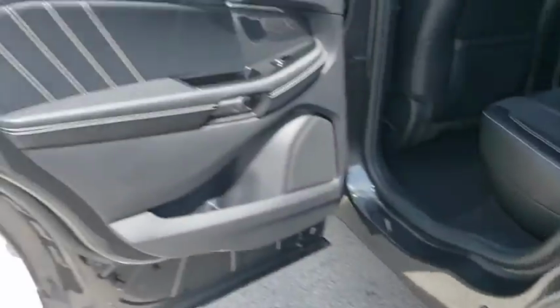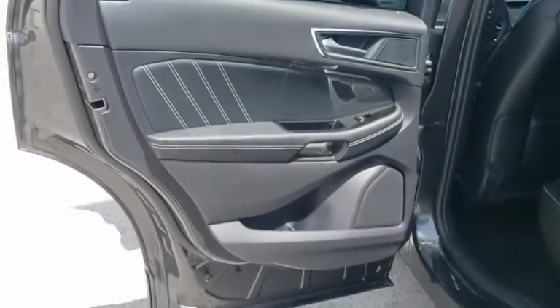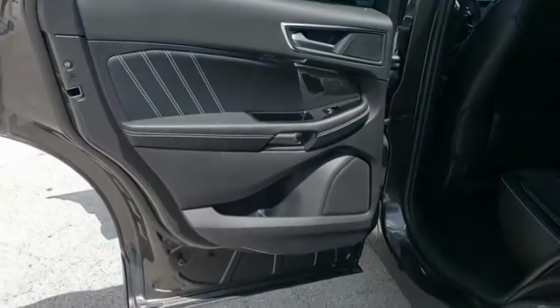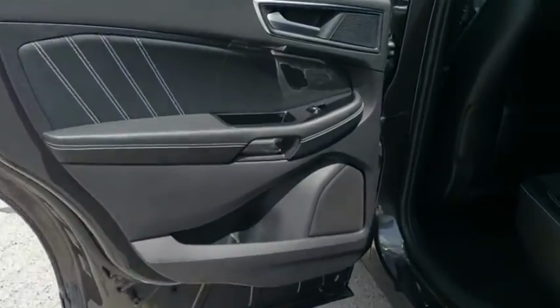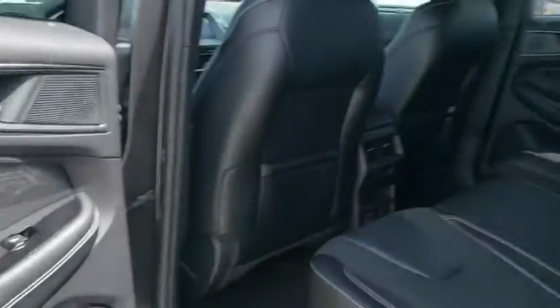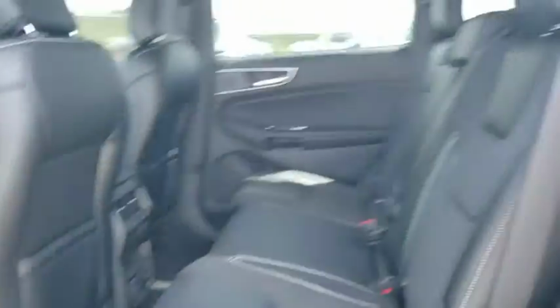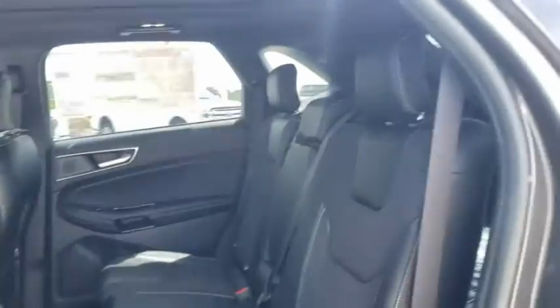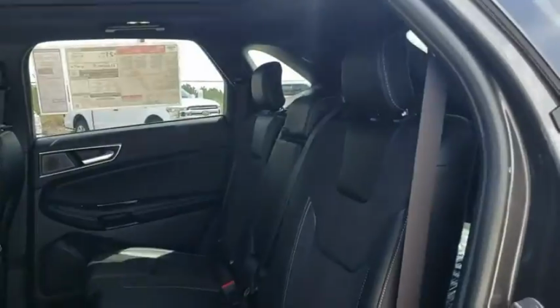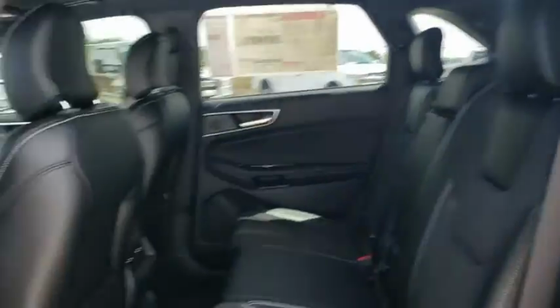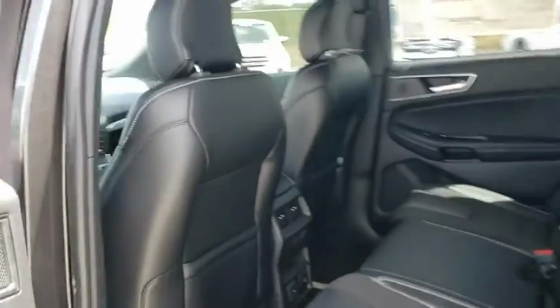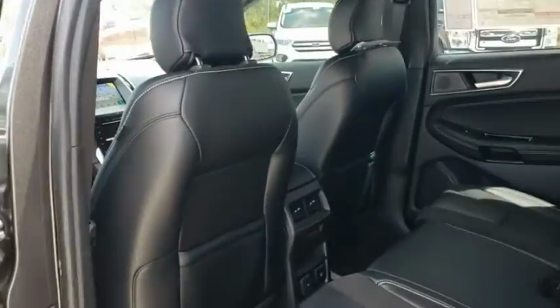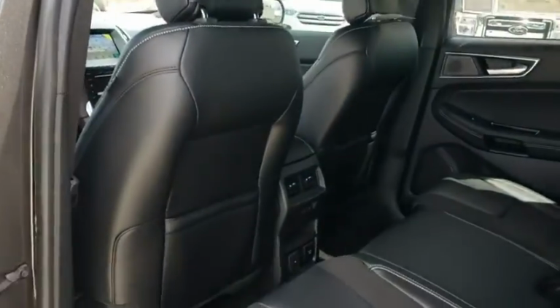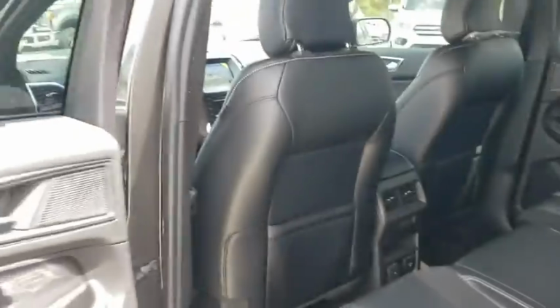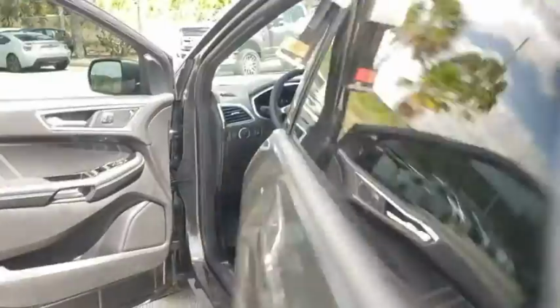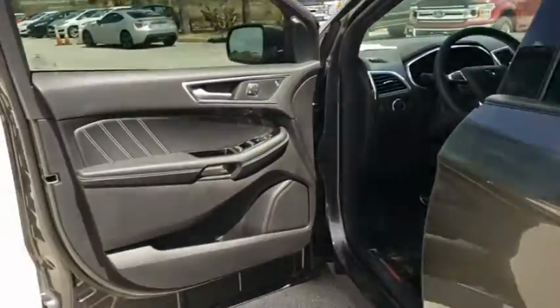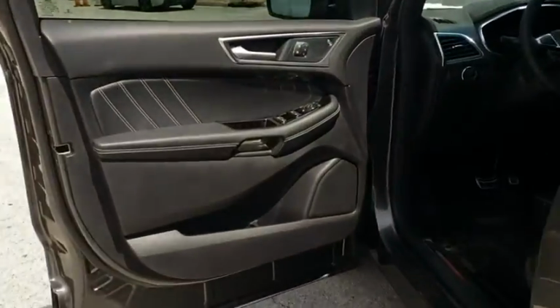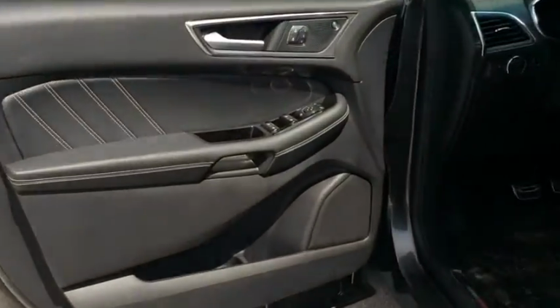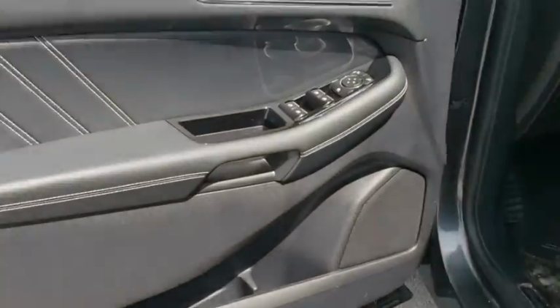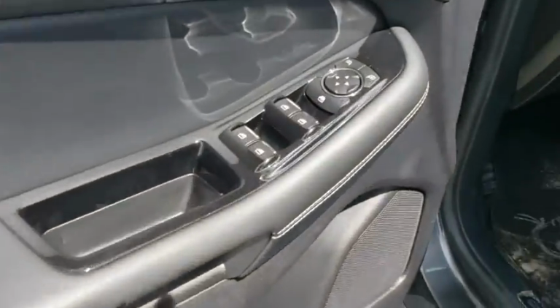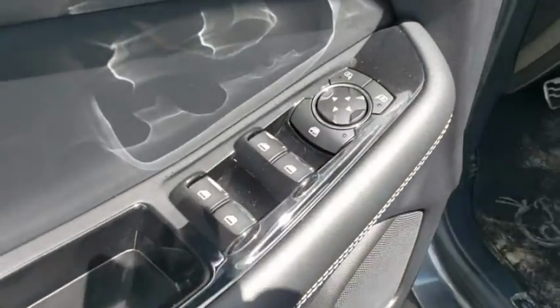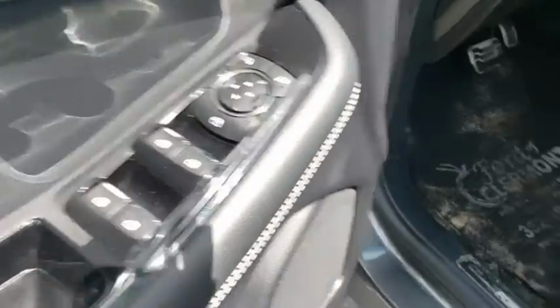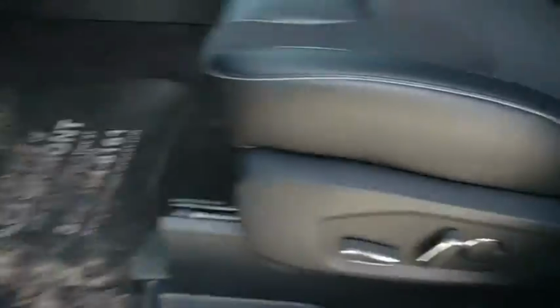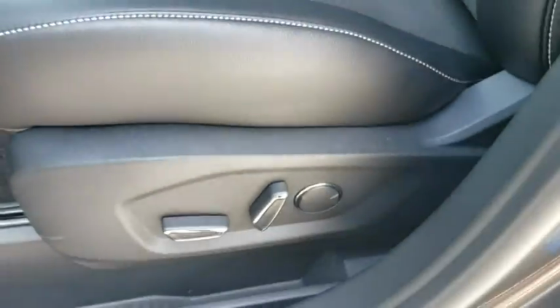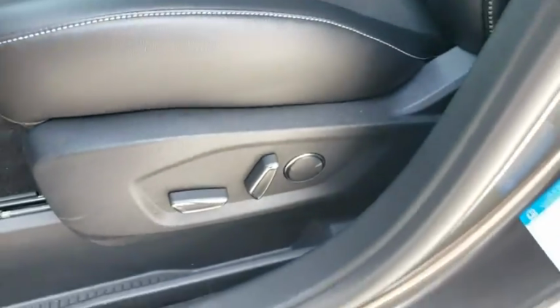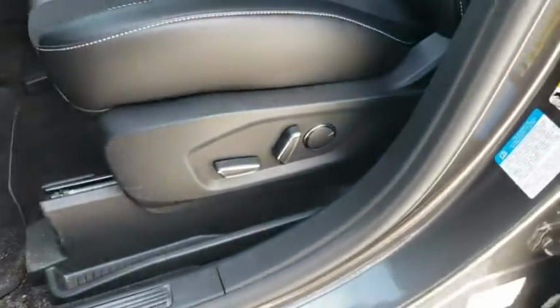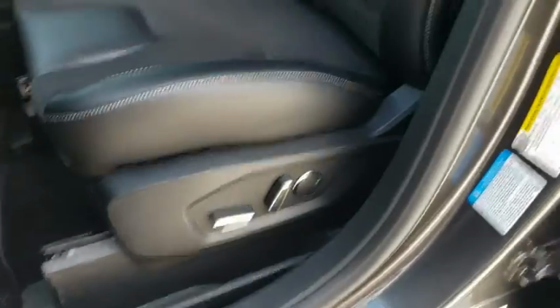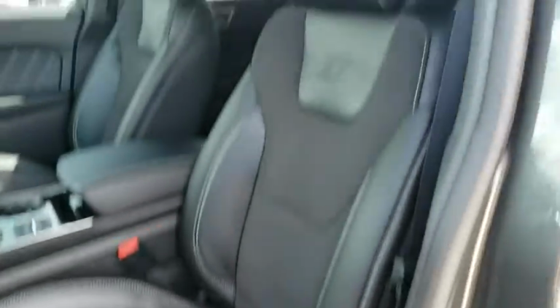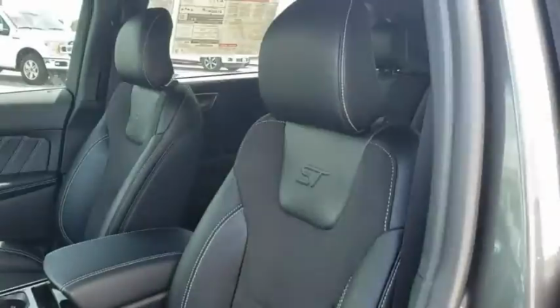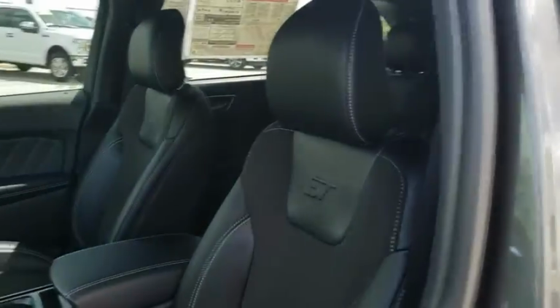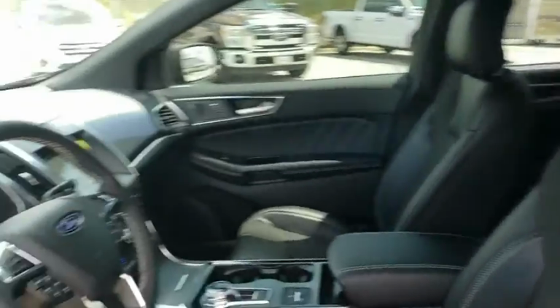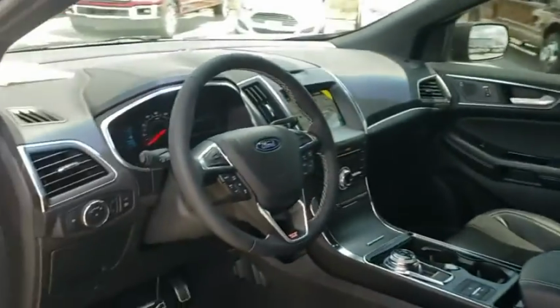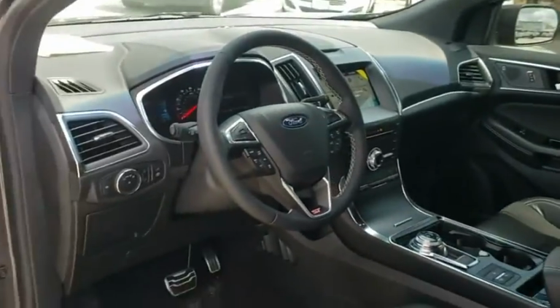All-wheel drive, steering wheel audio controls, power liftgate, power passenger seat, leather-wrapped steering wheel, Bluetooth, power steering, adjustable steering wheel, cruise control, aluminum wheels, four-wheel disc brakes.